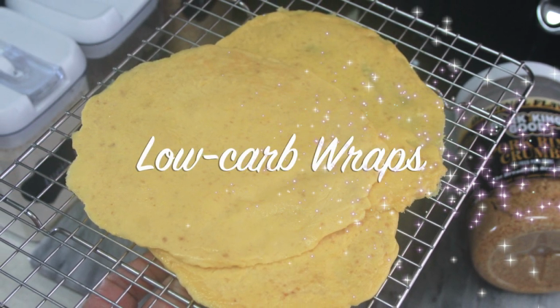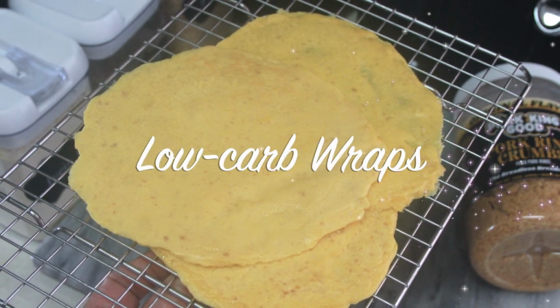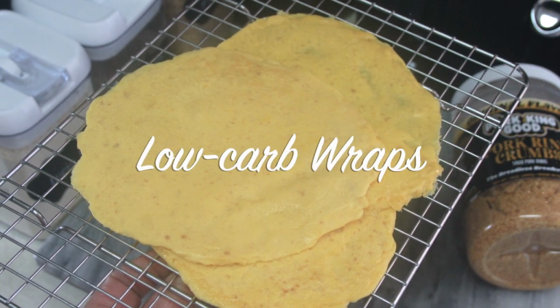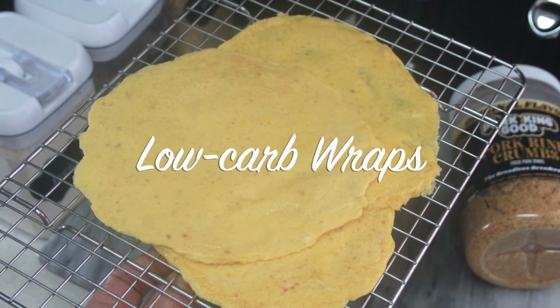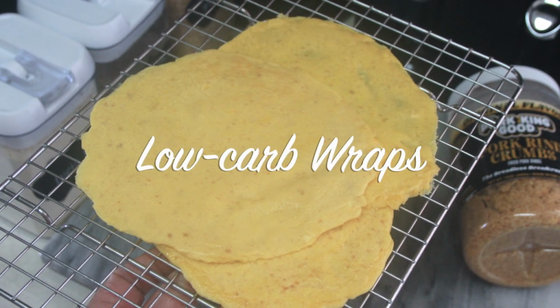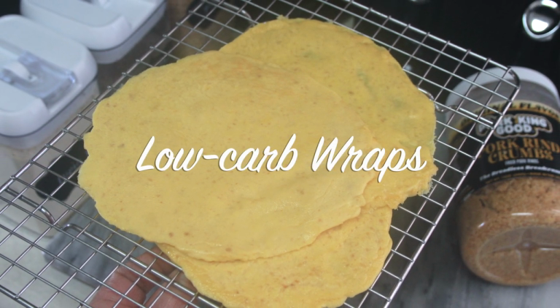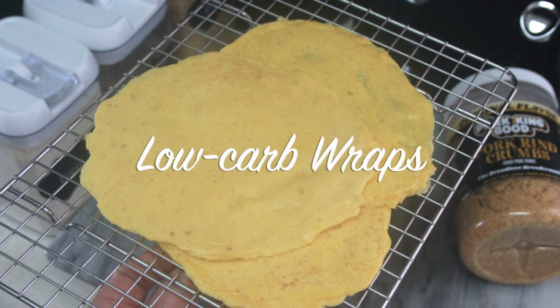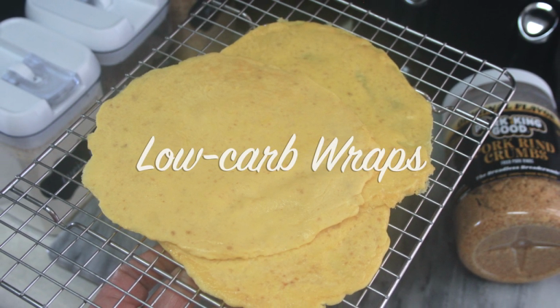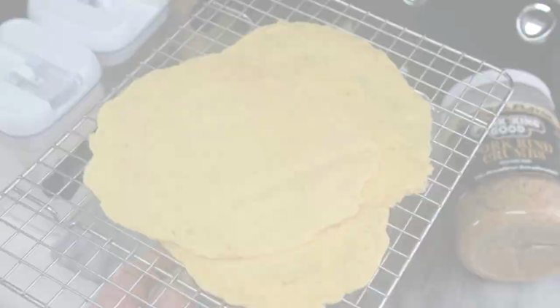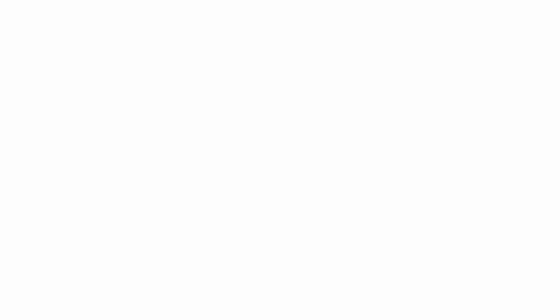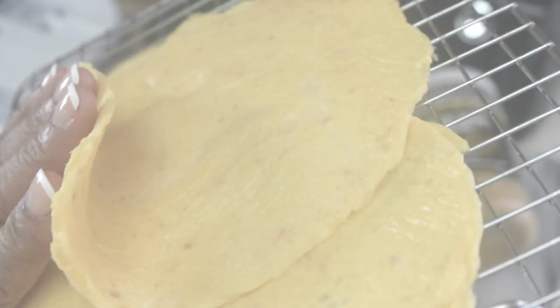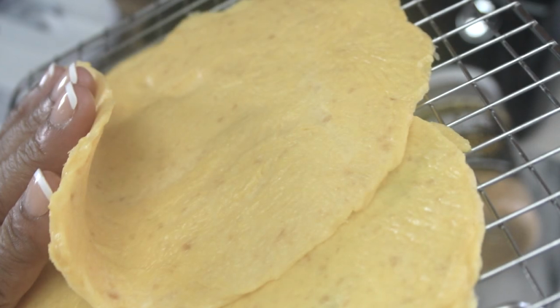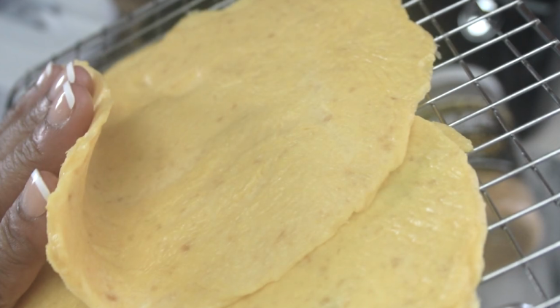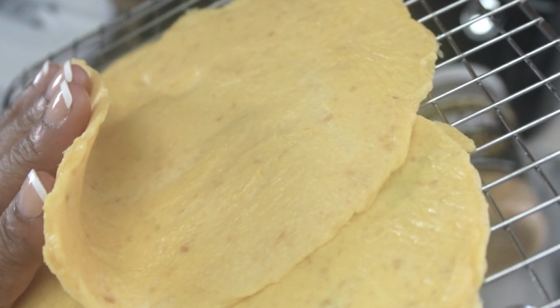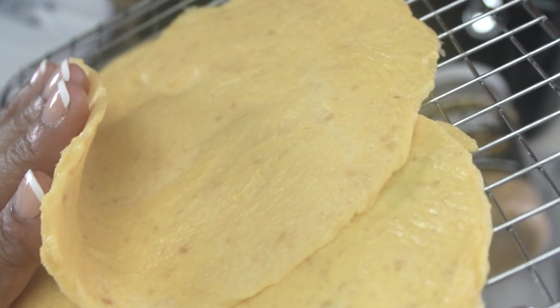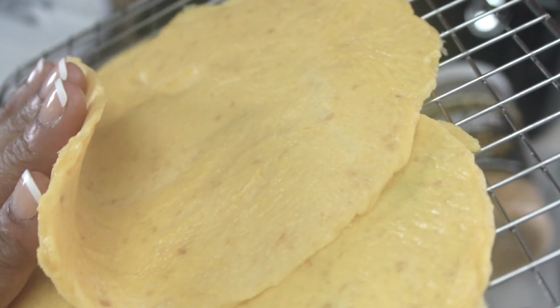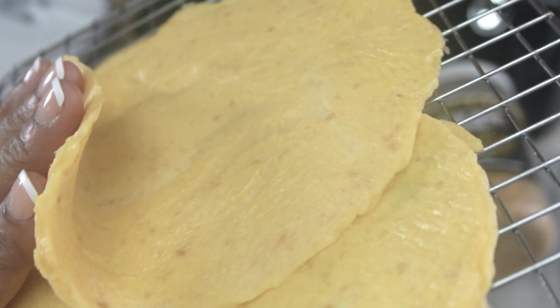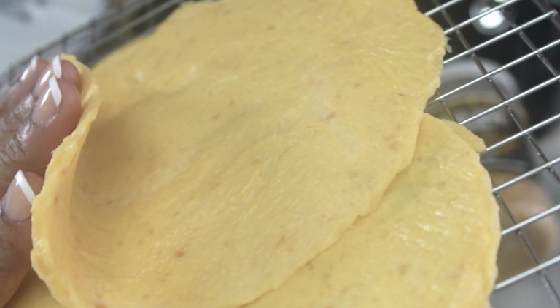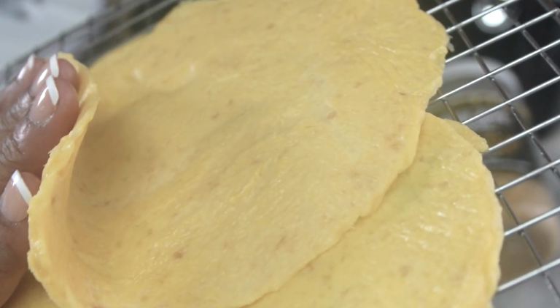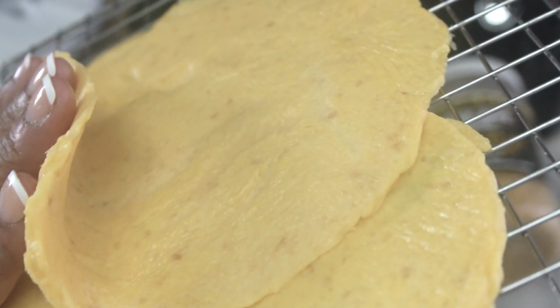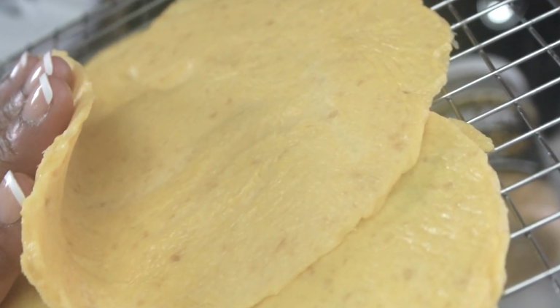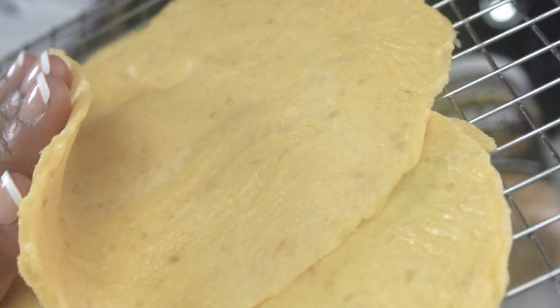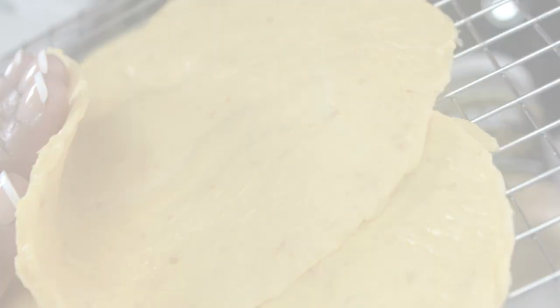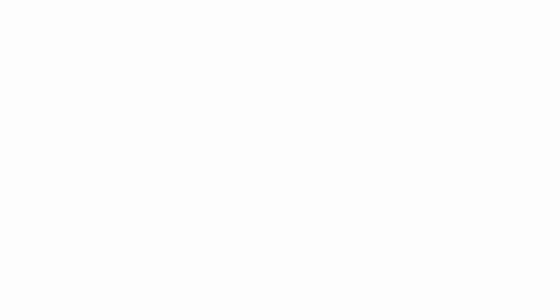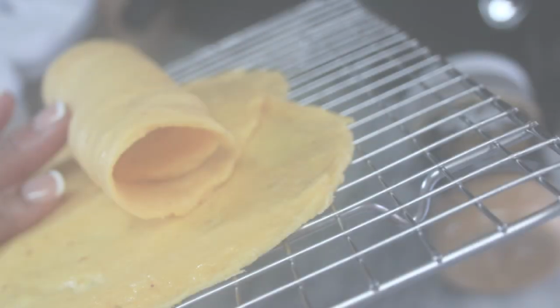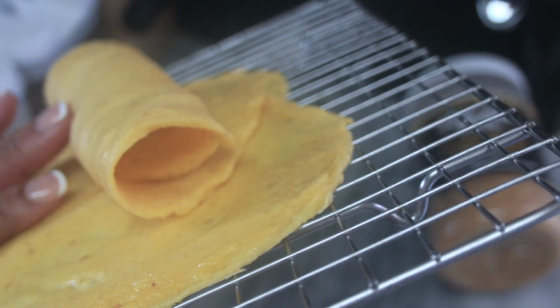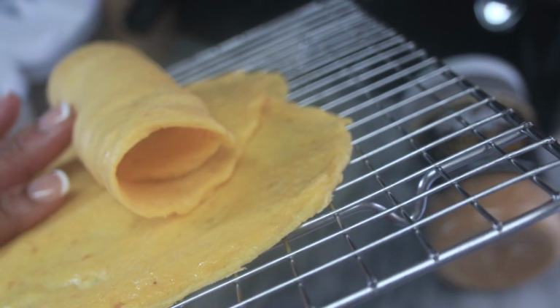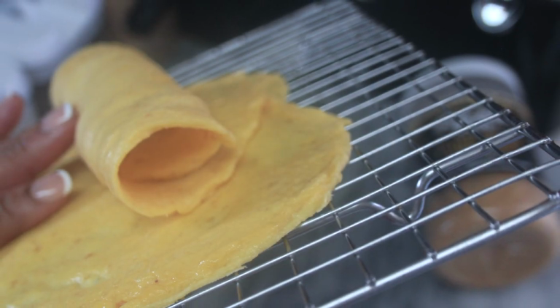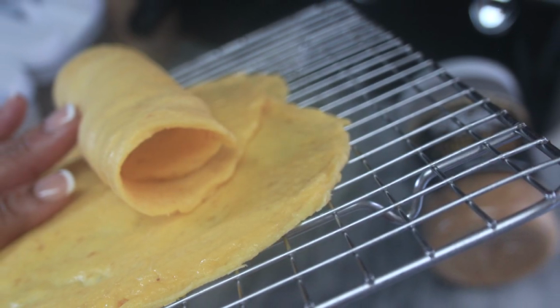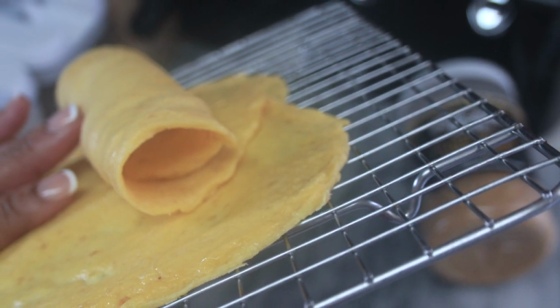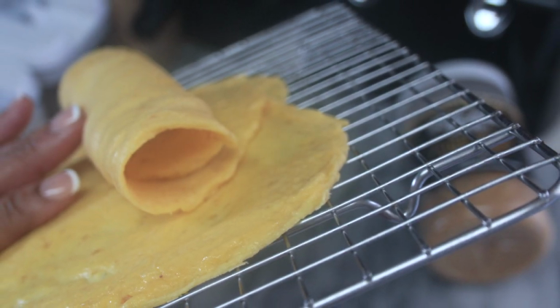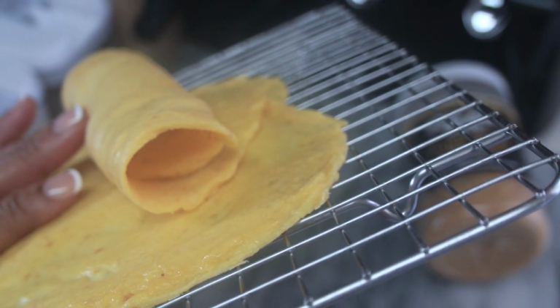Hello beautiful people, welcome or welcome back to my channel. It's Natasha, aka Wellness Diva Chronicles Keto, and I'm back with a delicious and tasty low-carb high-fat recipe for you guys.